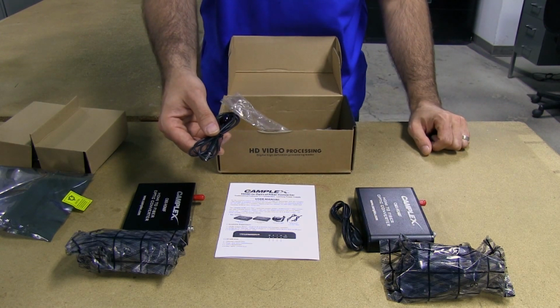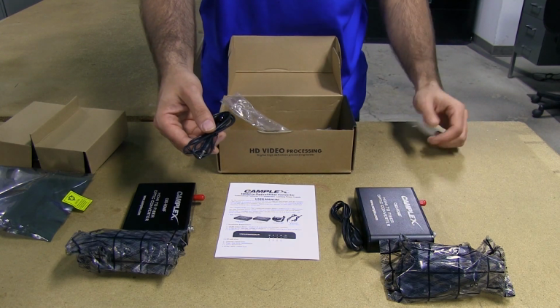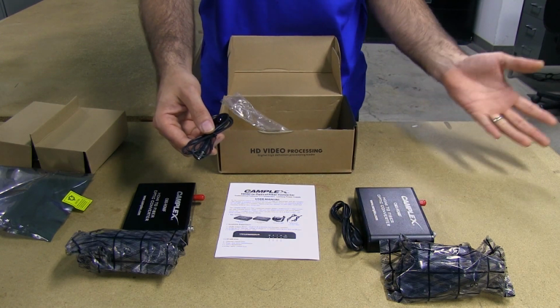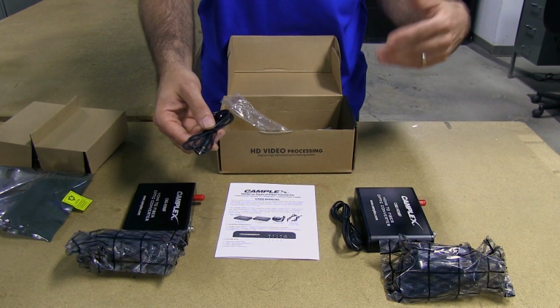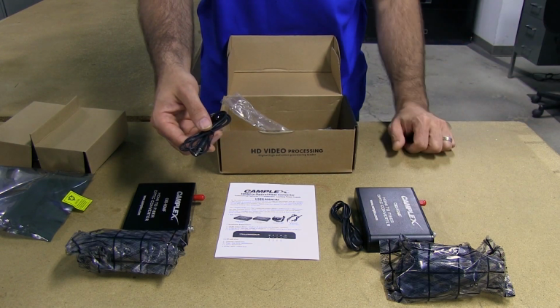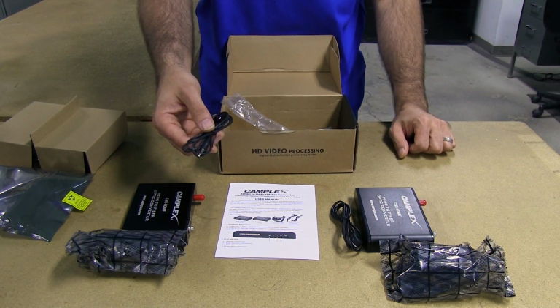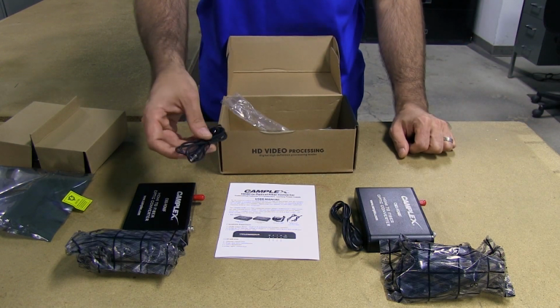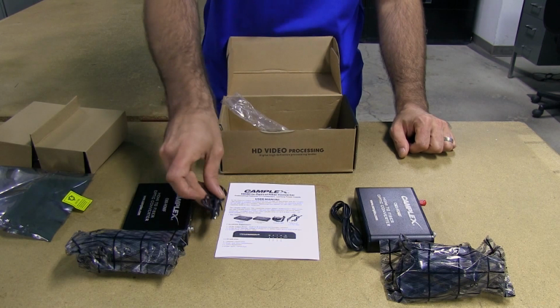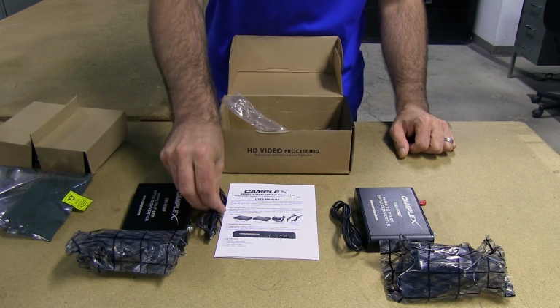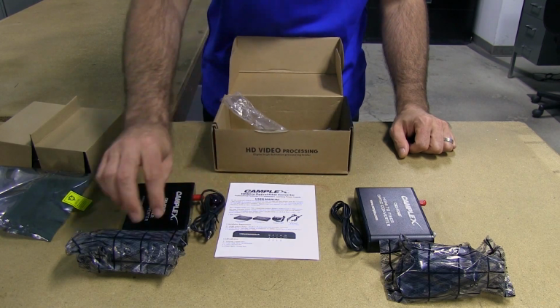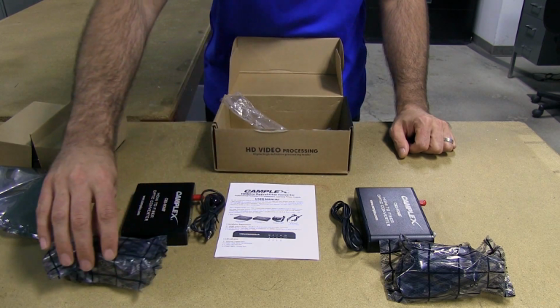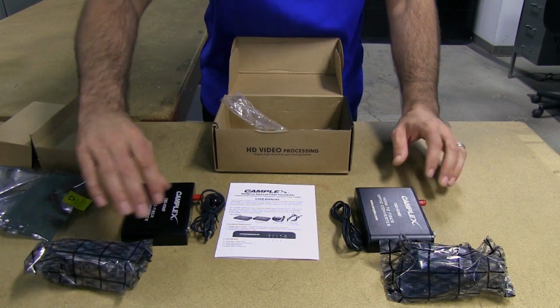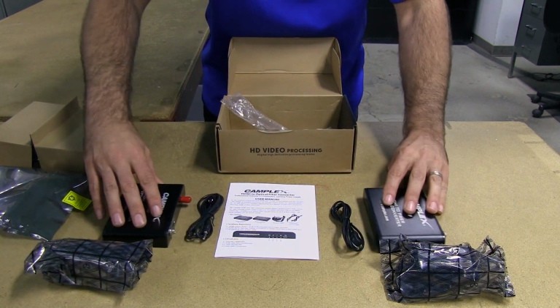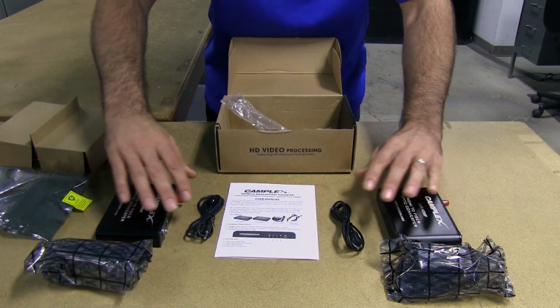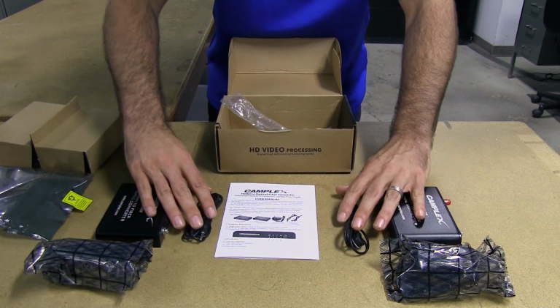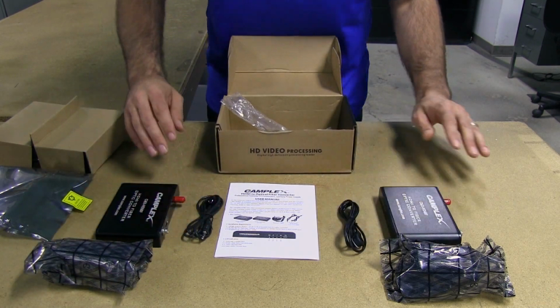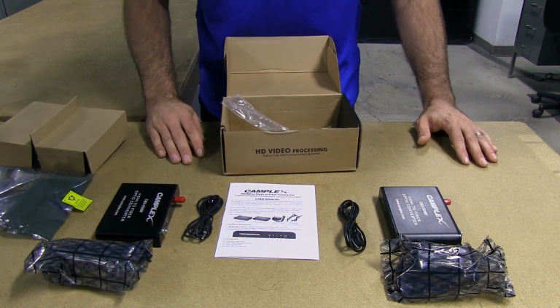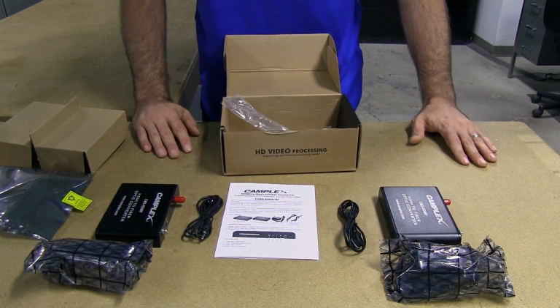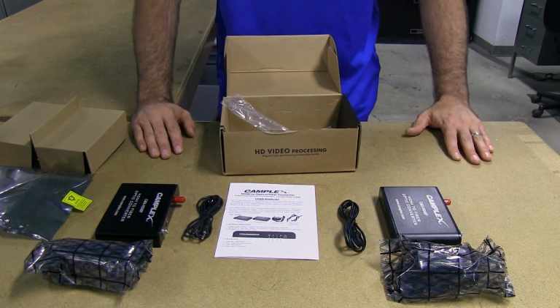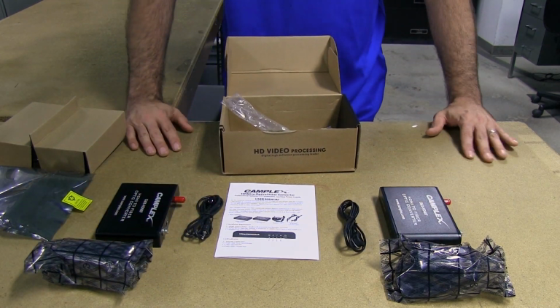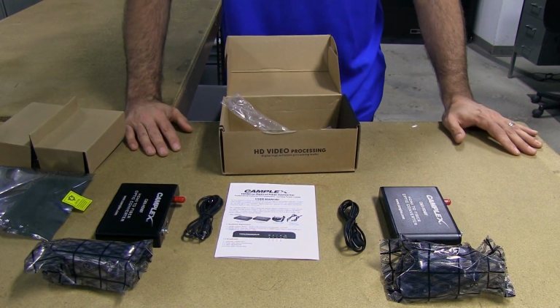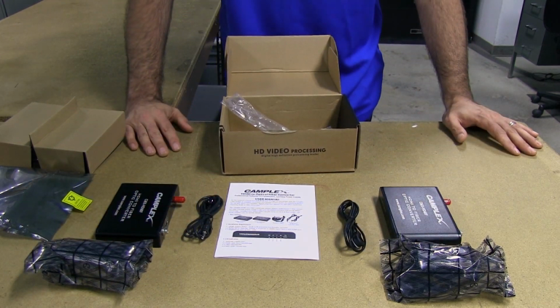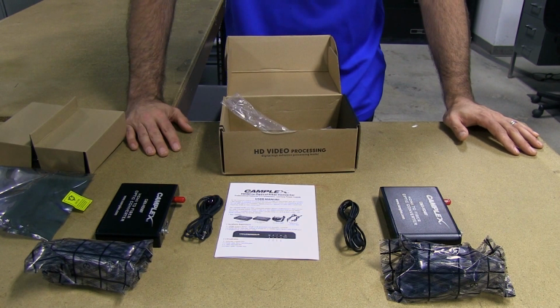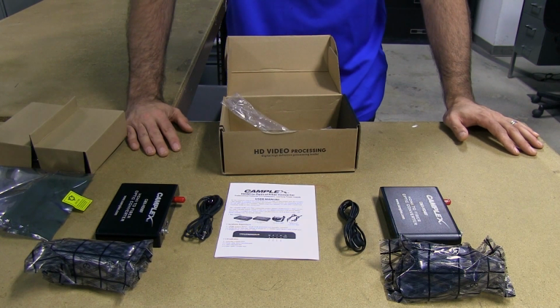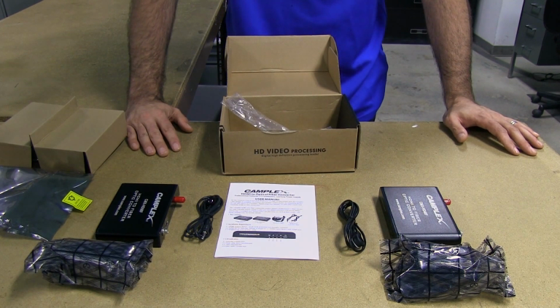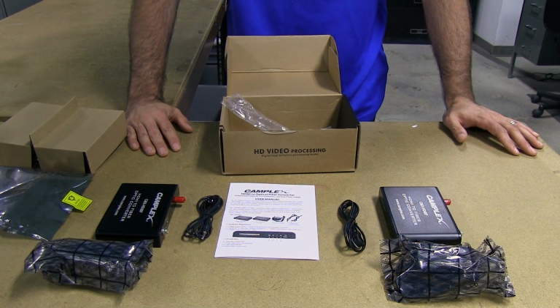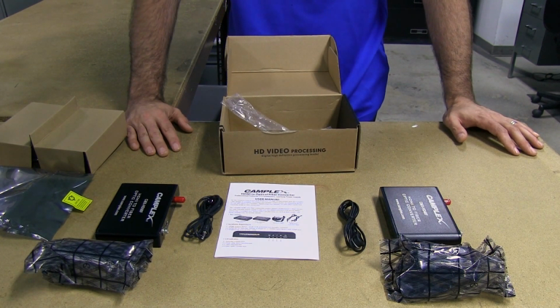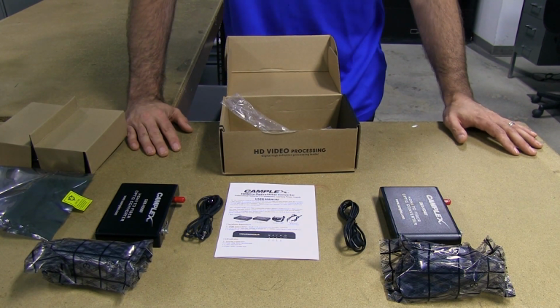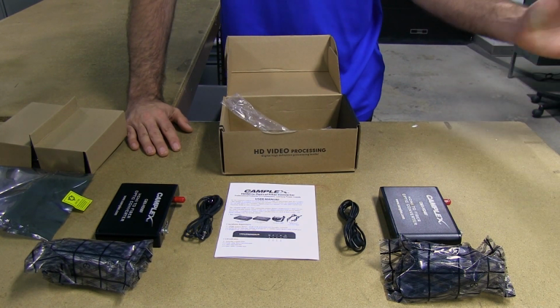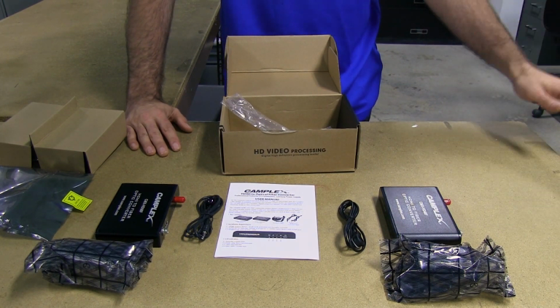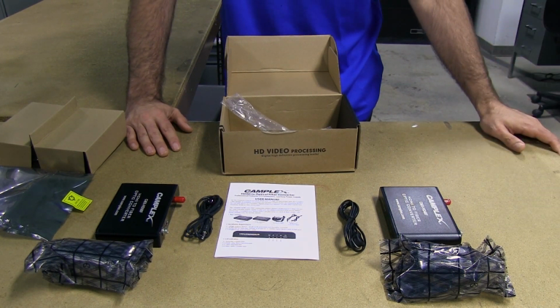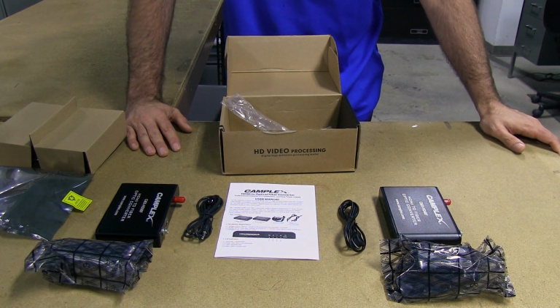So that's what we have — a nice simple little kit. You'll be able to send your HDMI signal between buildings on campuses, distribution over long runs, digital signage, you name it. It's really an endless amount of applications you could use this for.